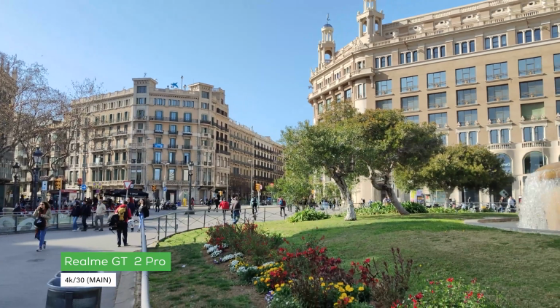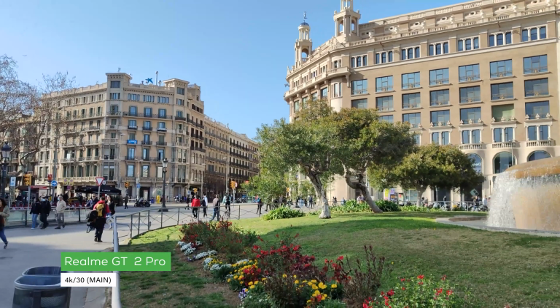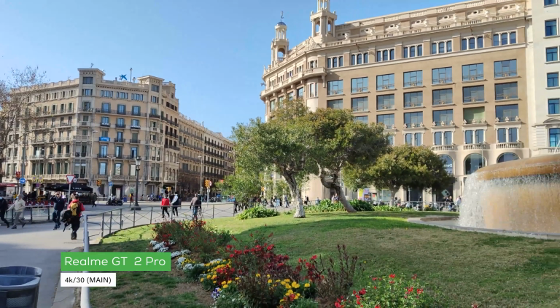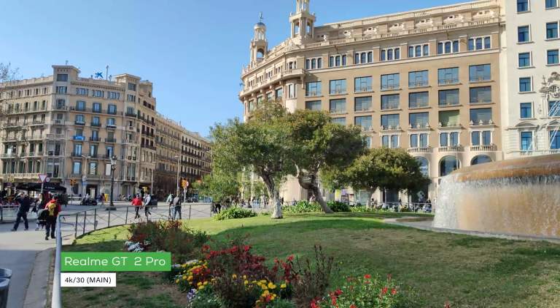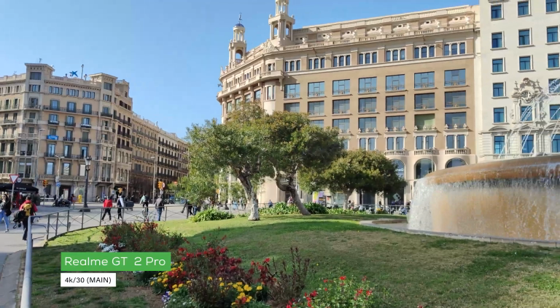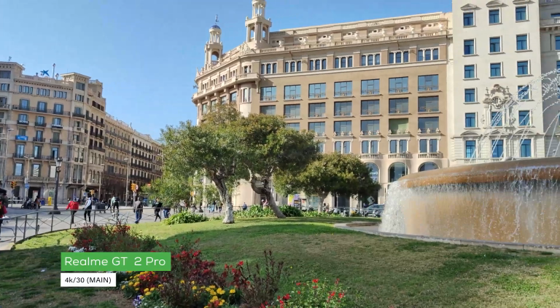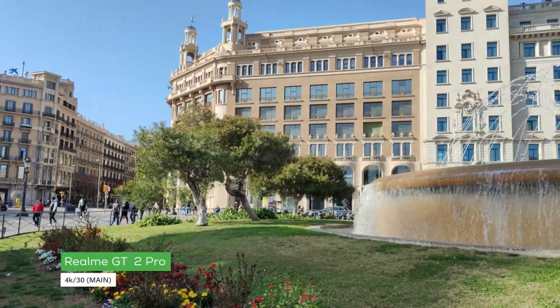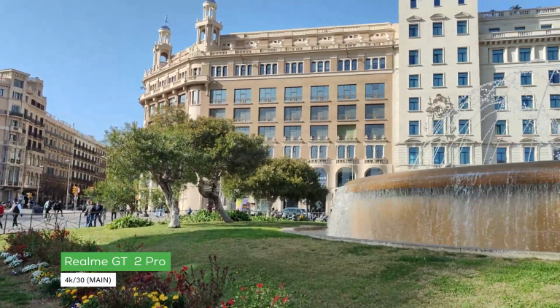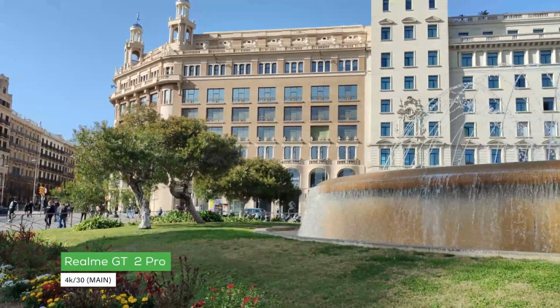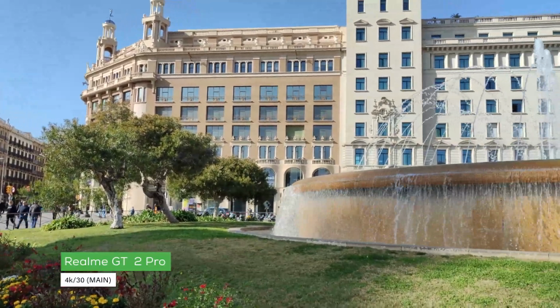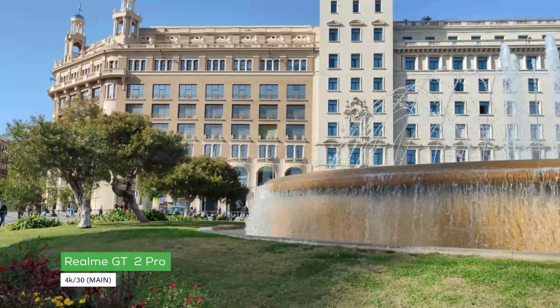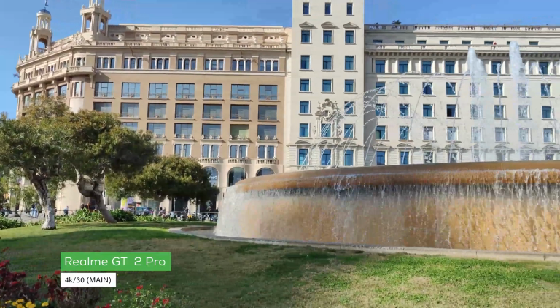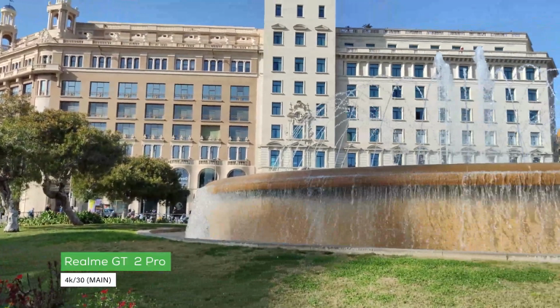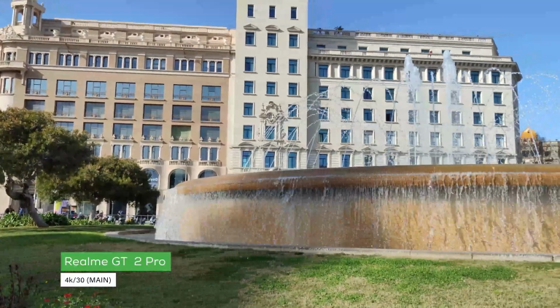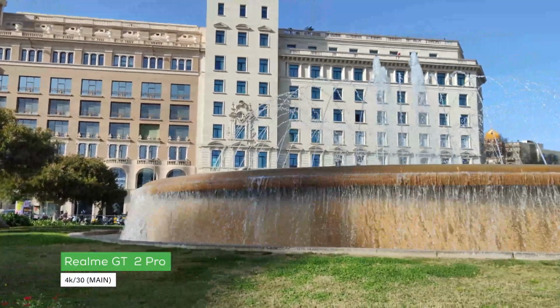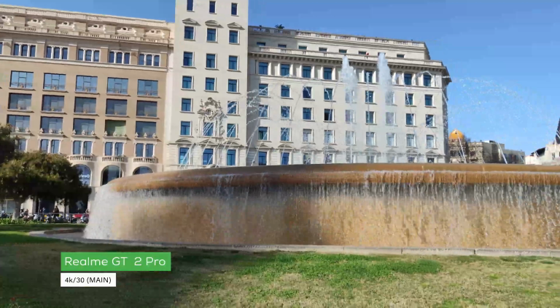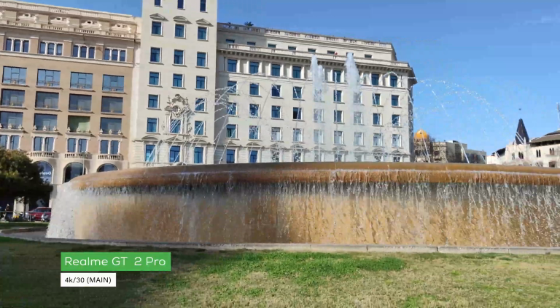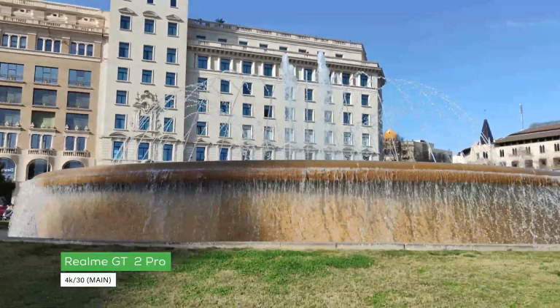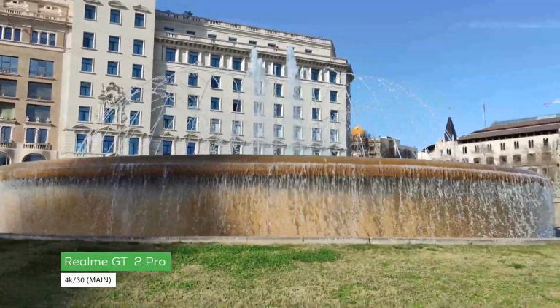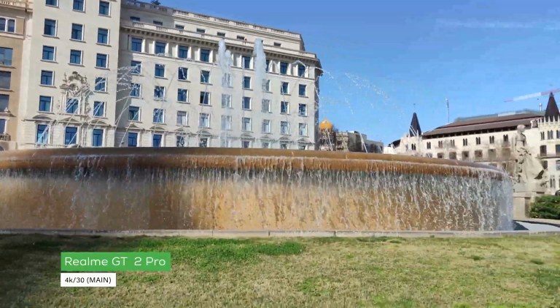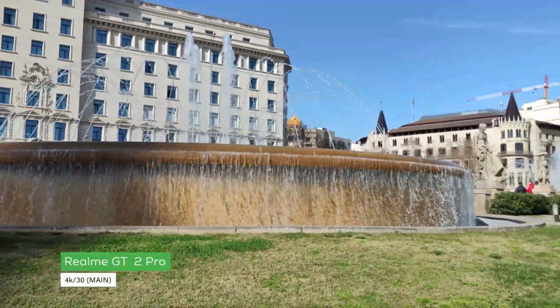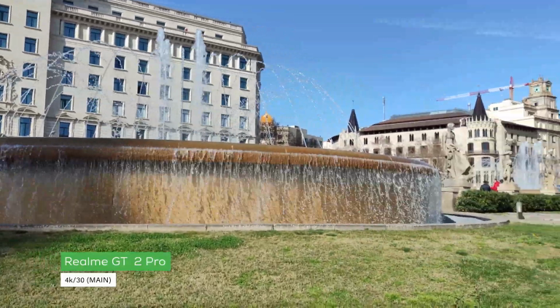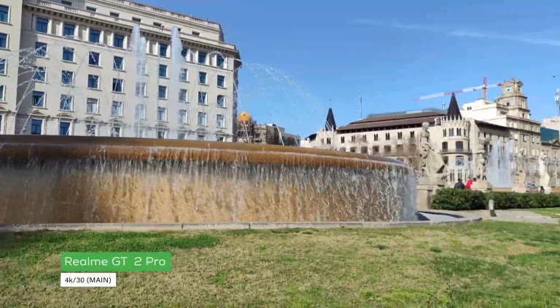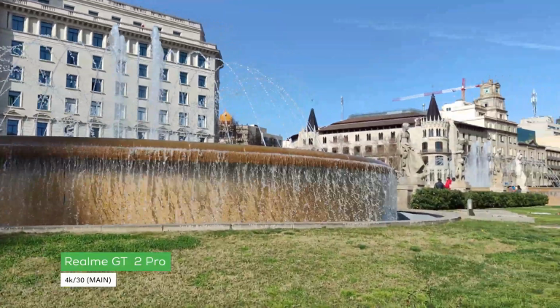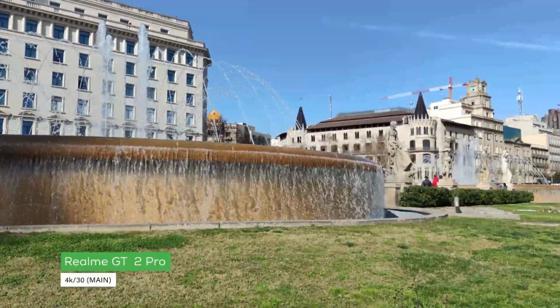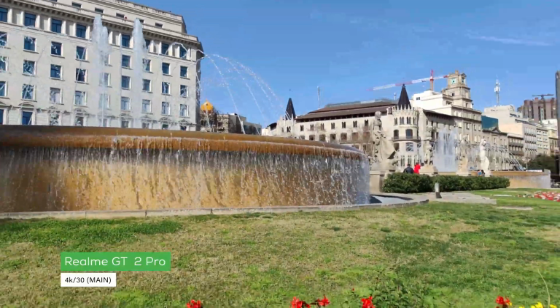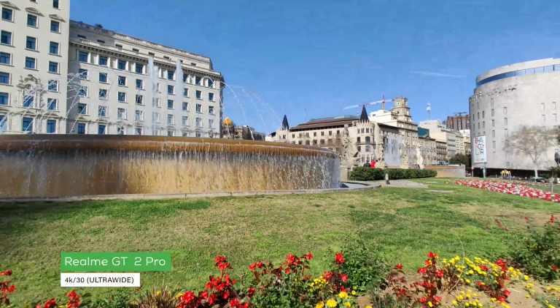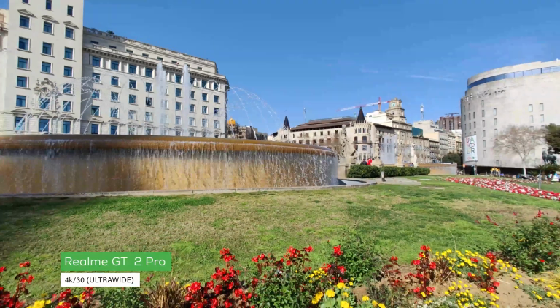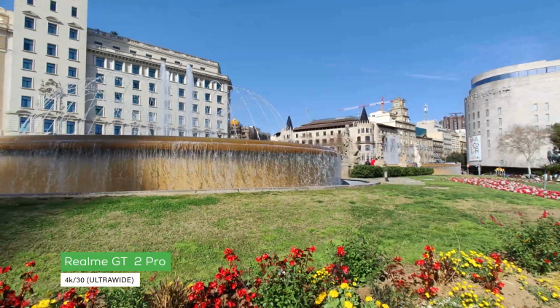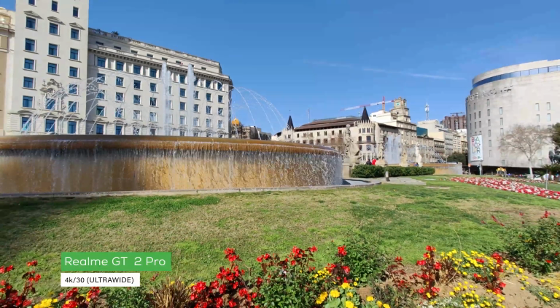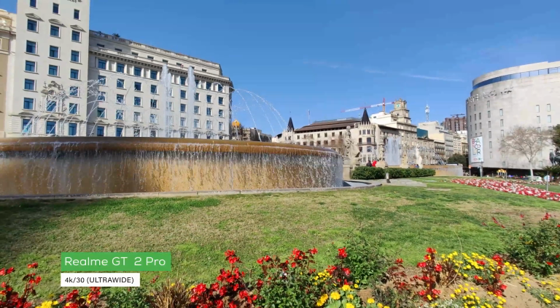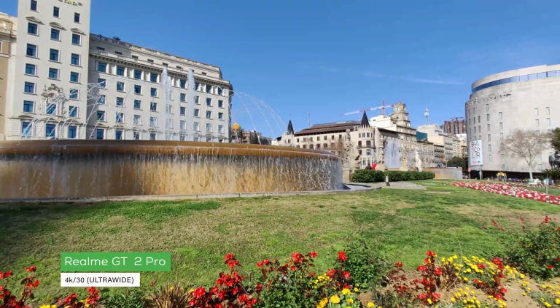And this here is a look at video capture from the rear cameras on the back of the device, starting off with the main sensor, then switching over to the ultrawide camera.